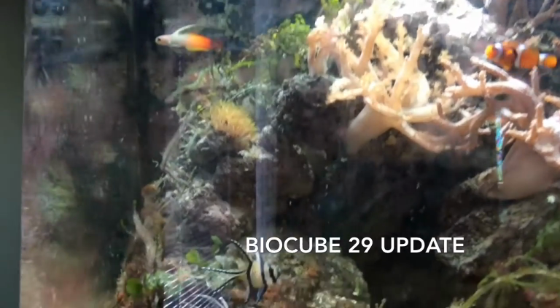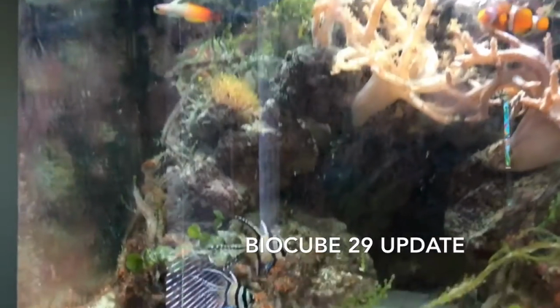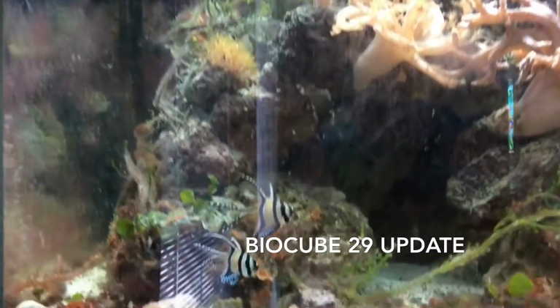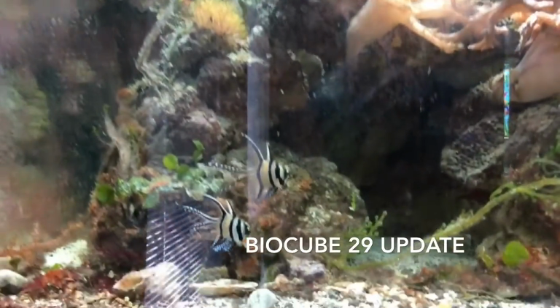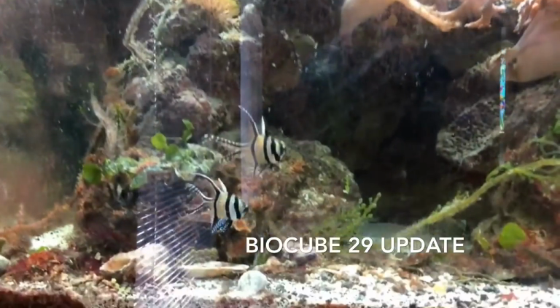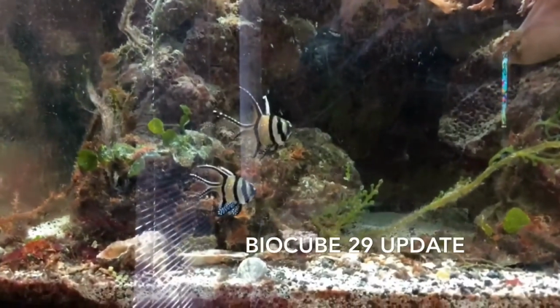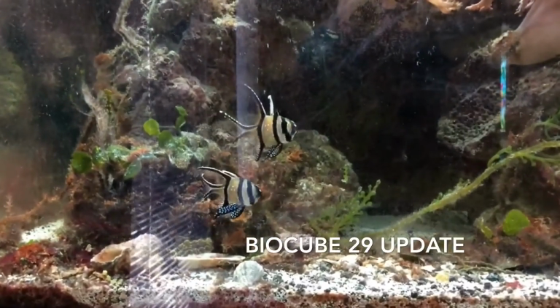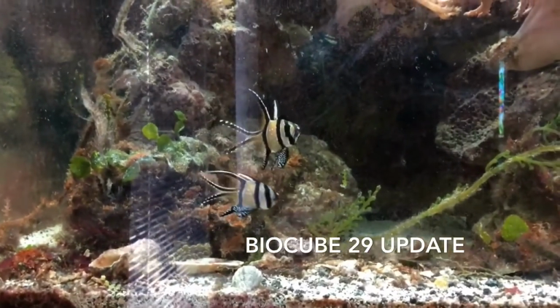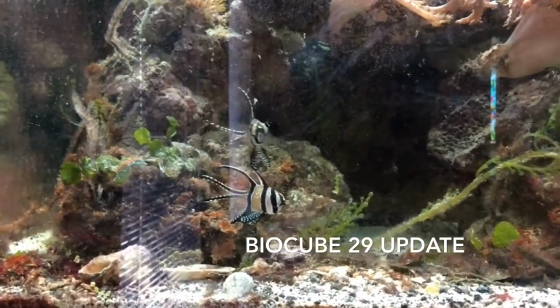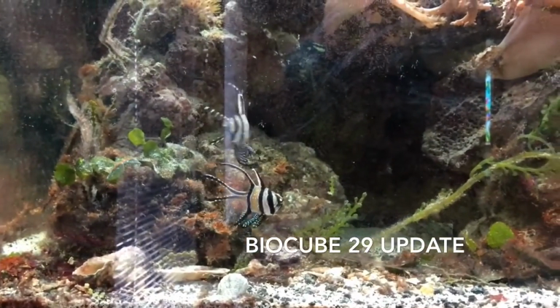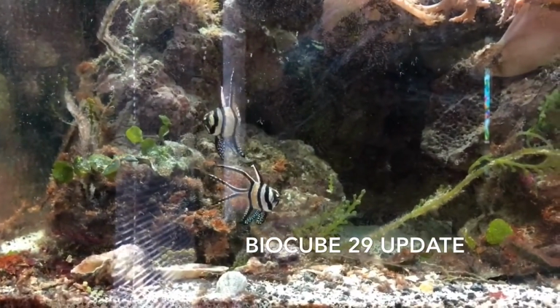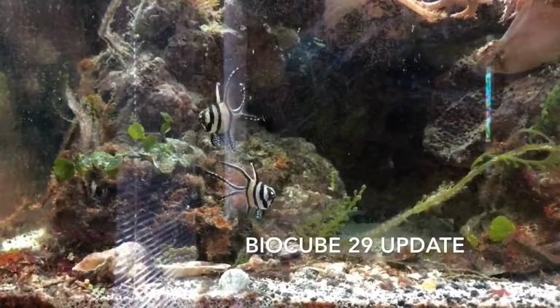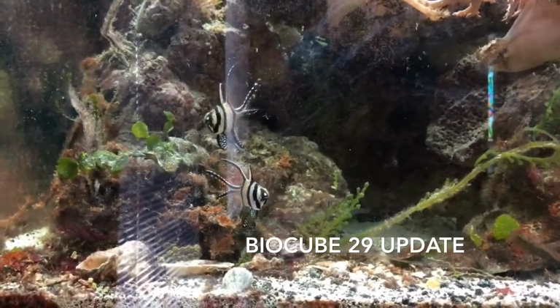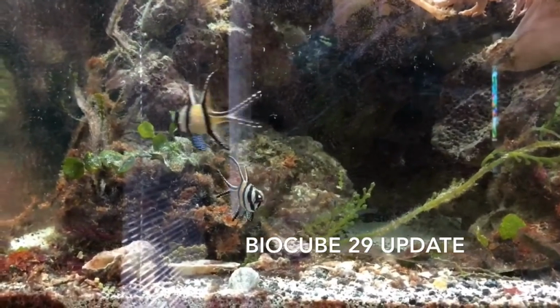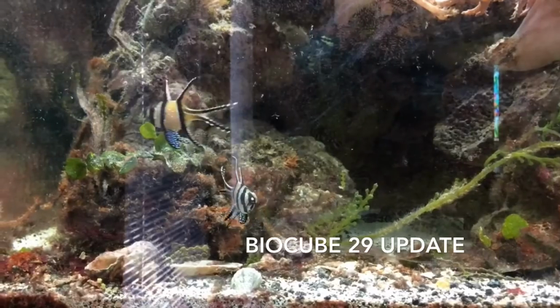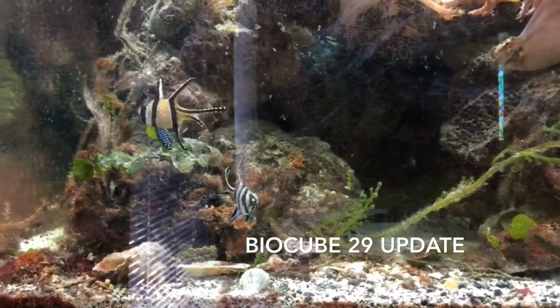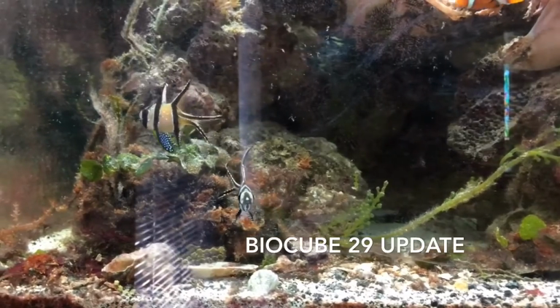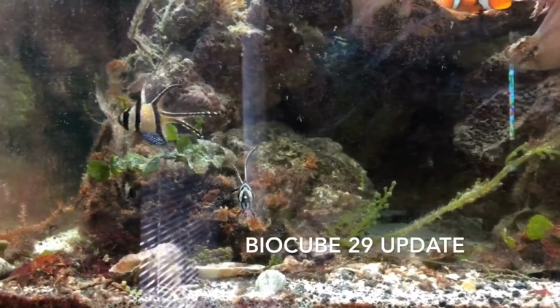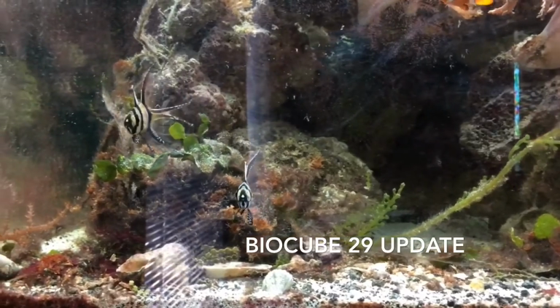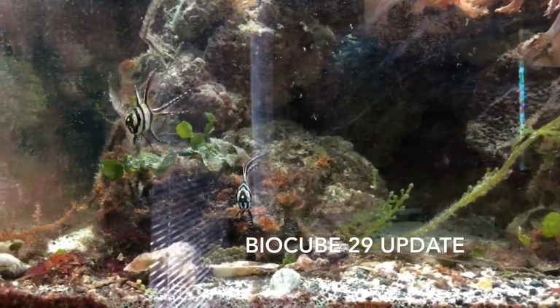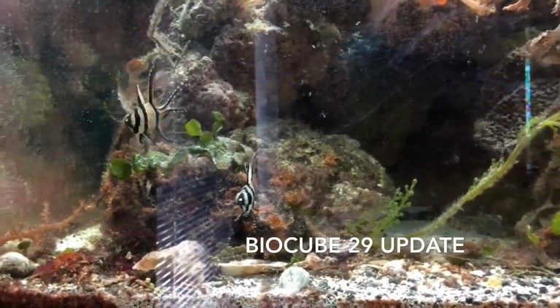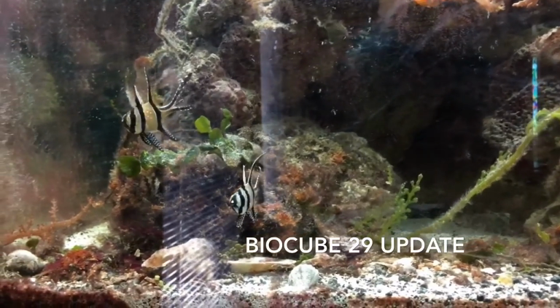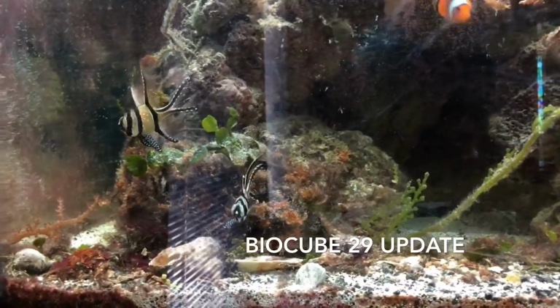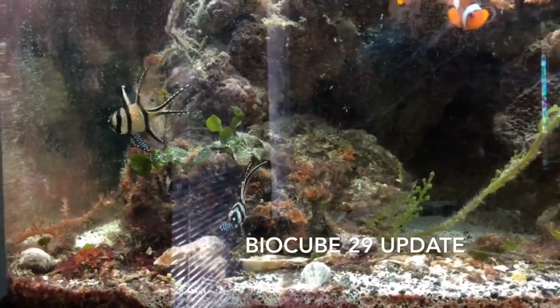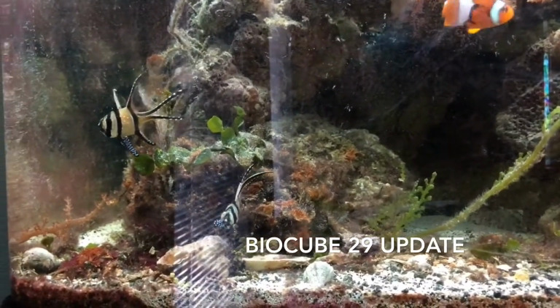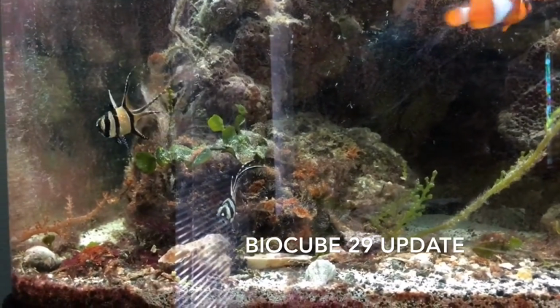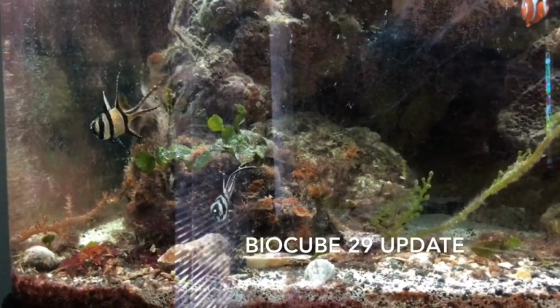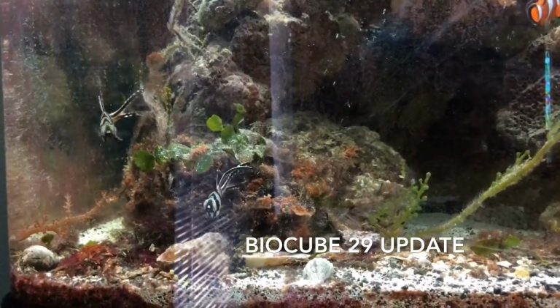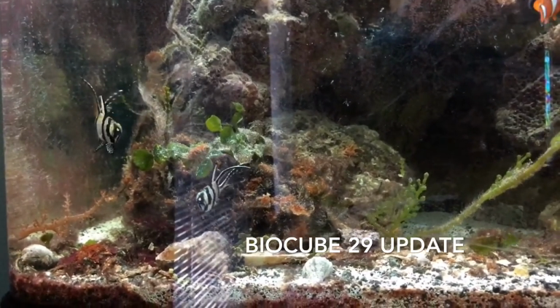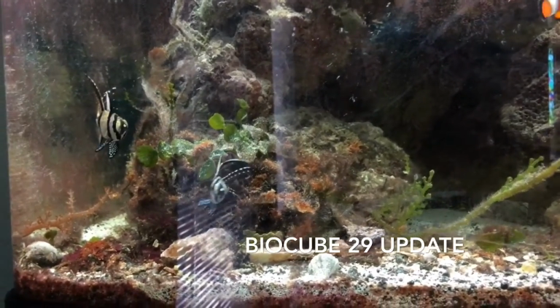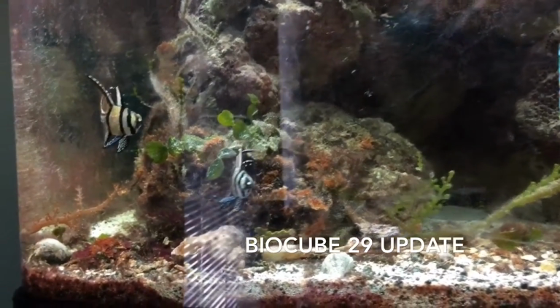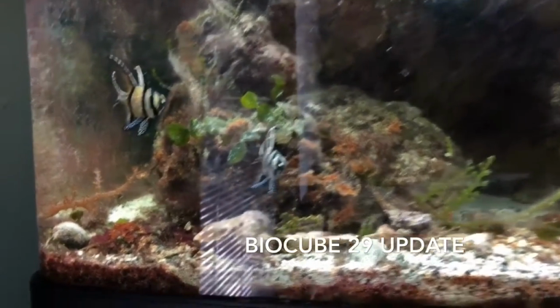Next up is the 20-gallon long, so hope you guys enjoy that. Like, comment, and subscribe — it helps me out a lot, guys, and thanks to all my new subscribers.